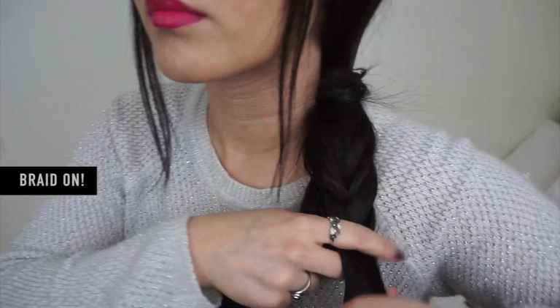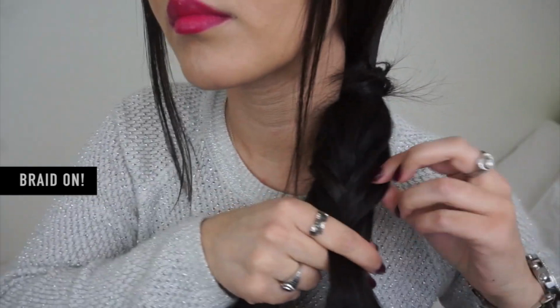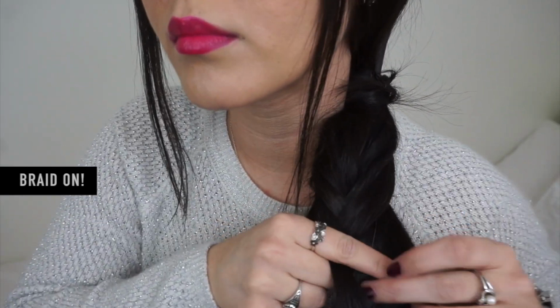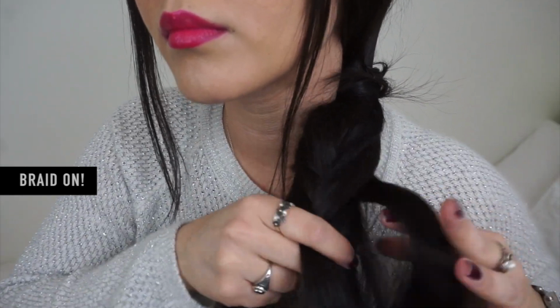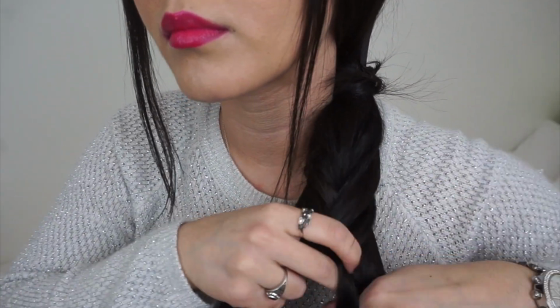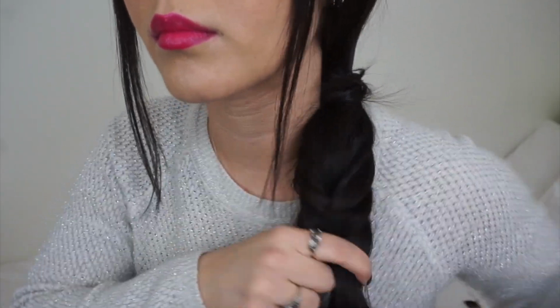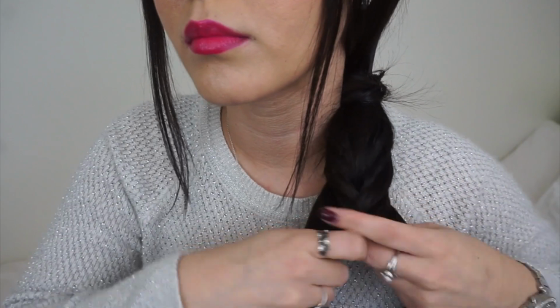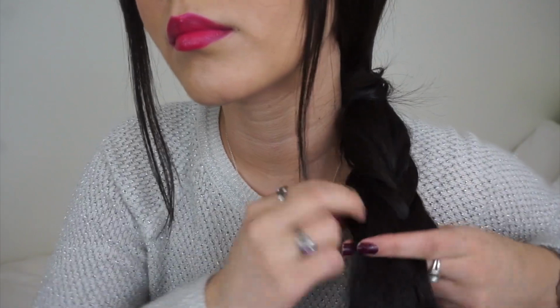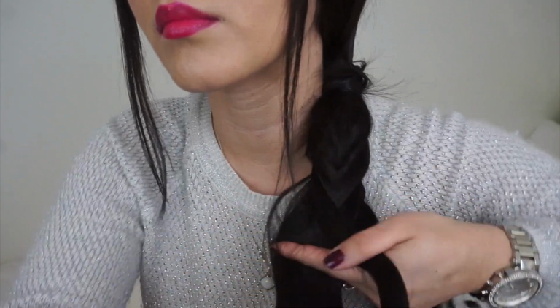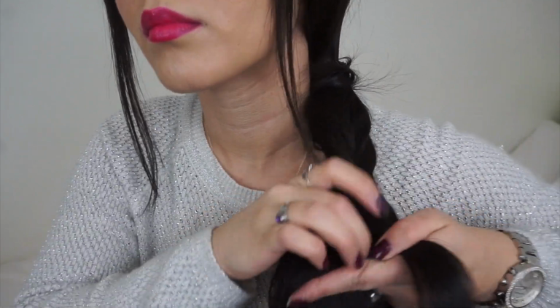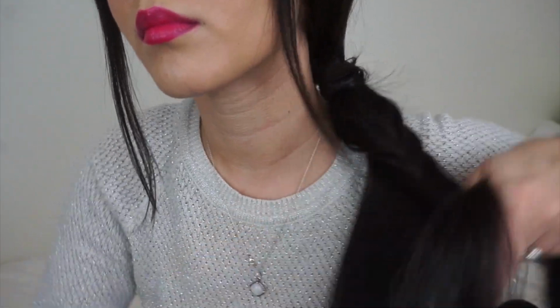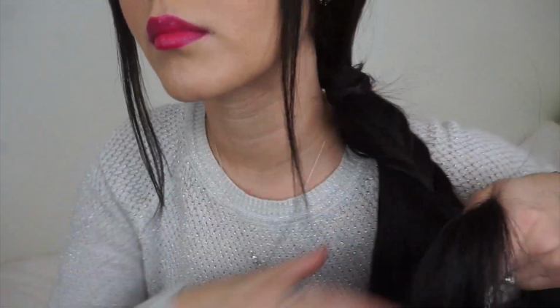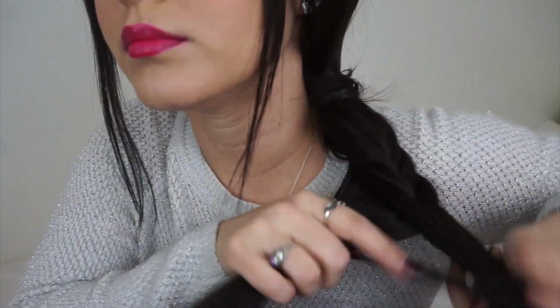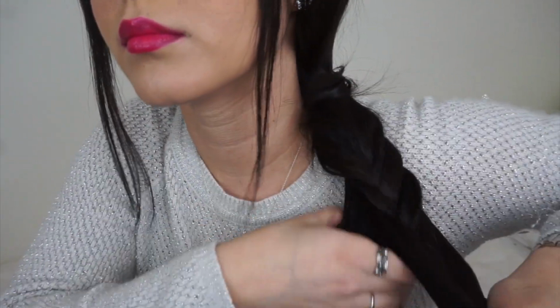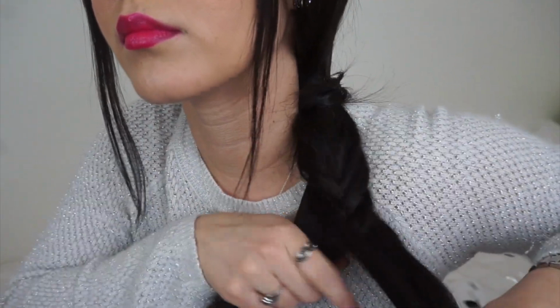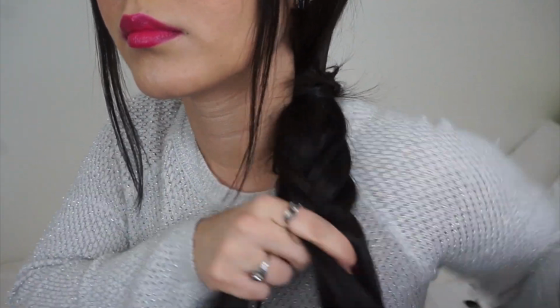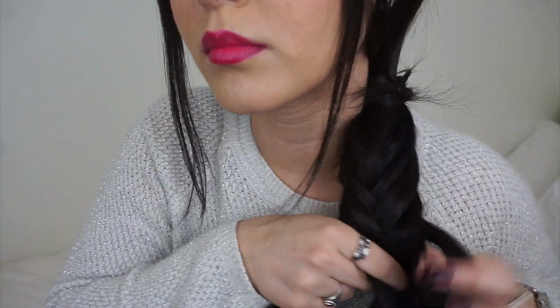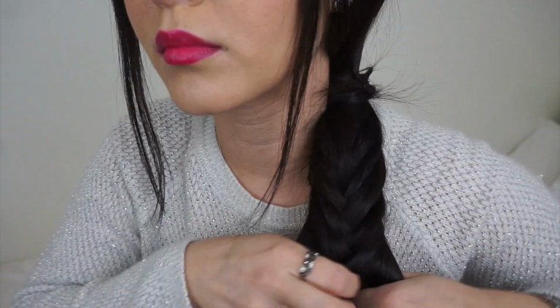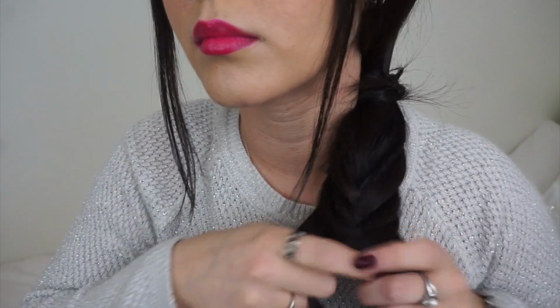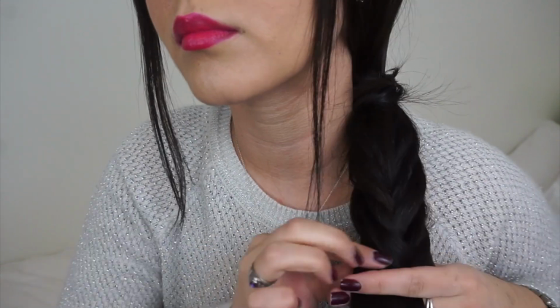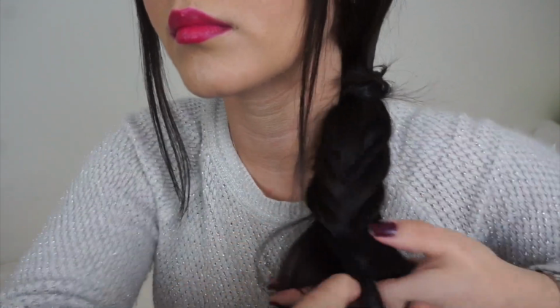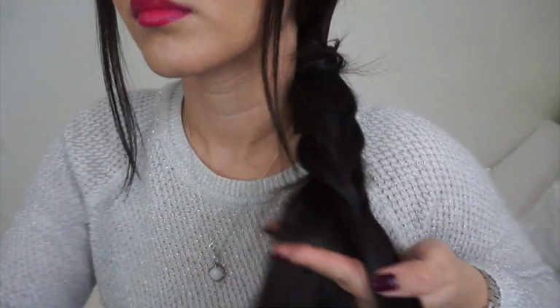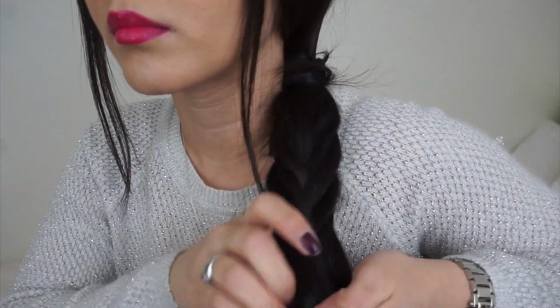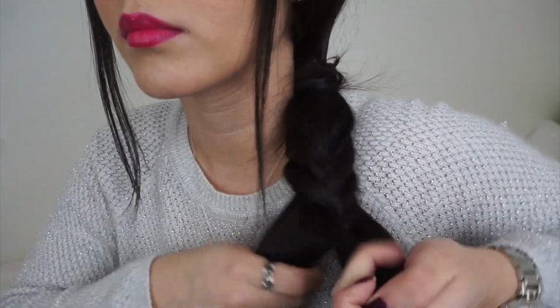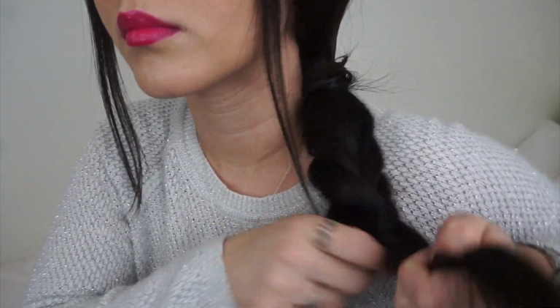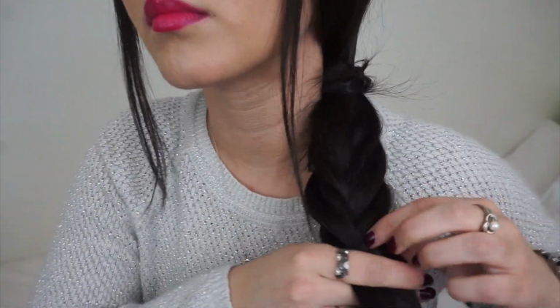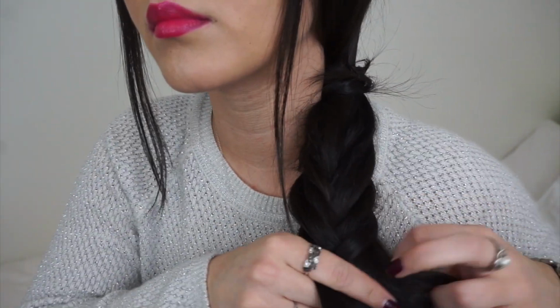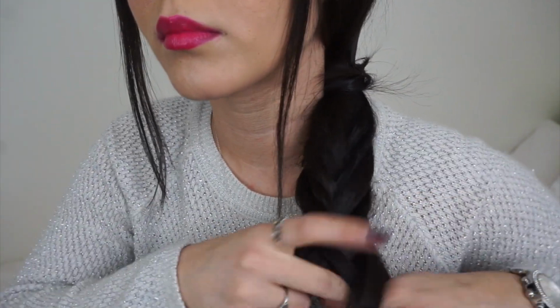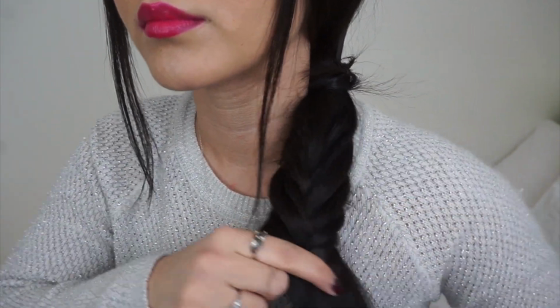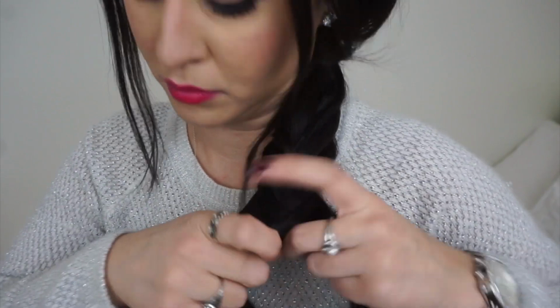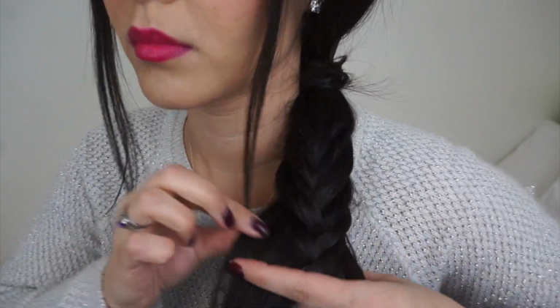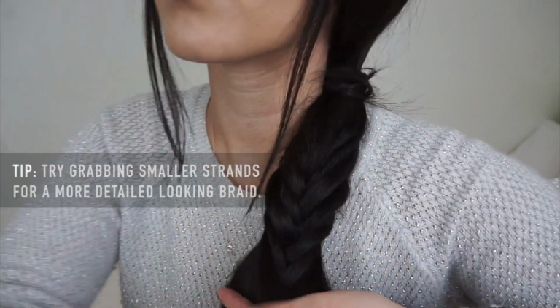And that's really all there is to it. Just pick one hair from the side, put it on the other section, and continue that process. It's pretty simple and it should look really nice at the end with this kind of knotted type of look.